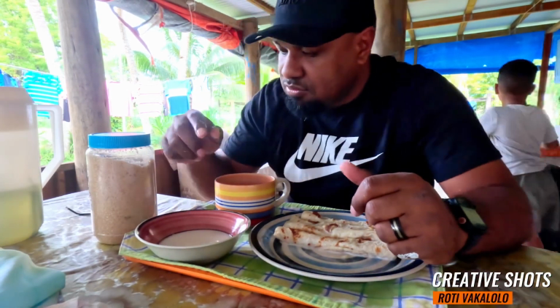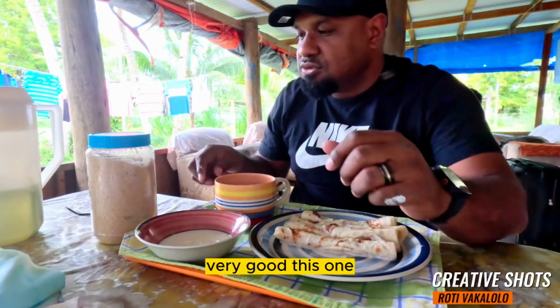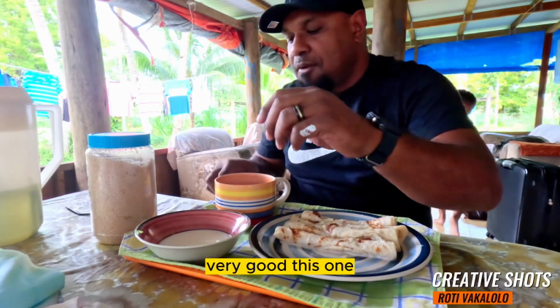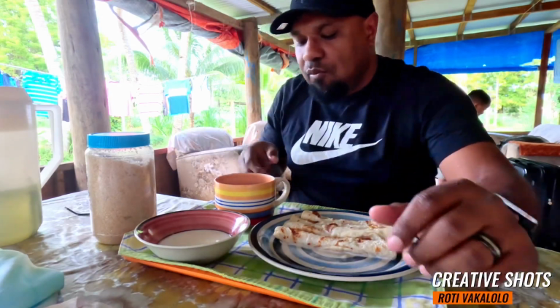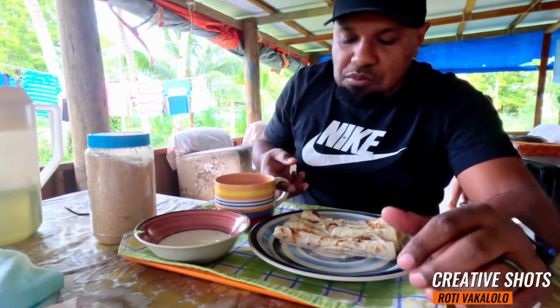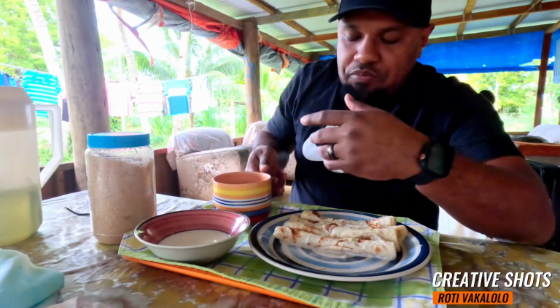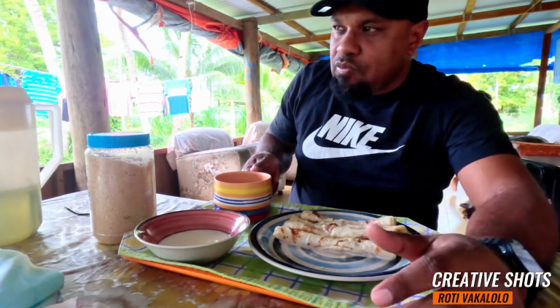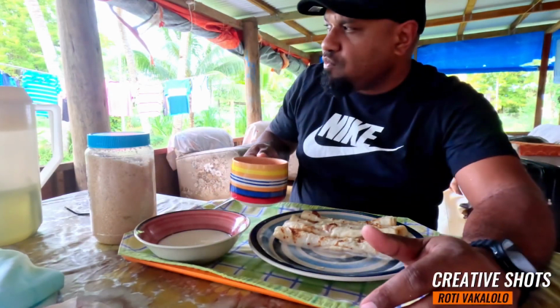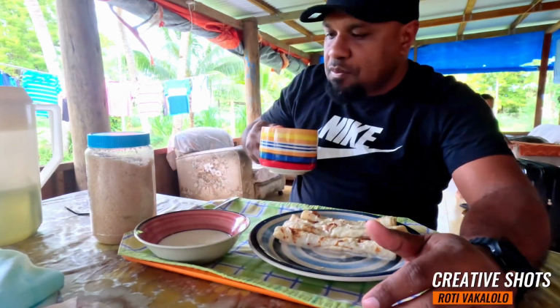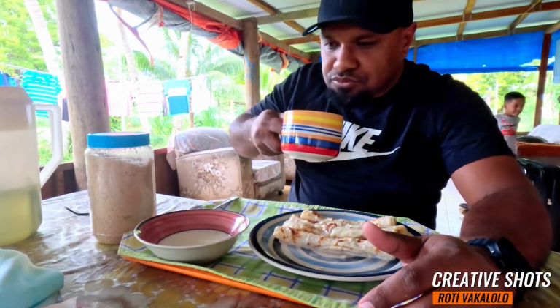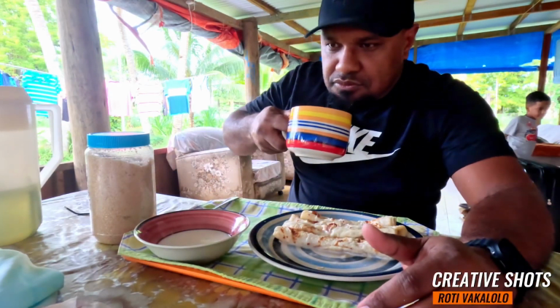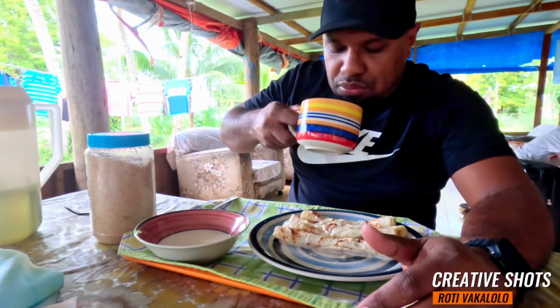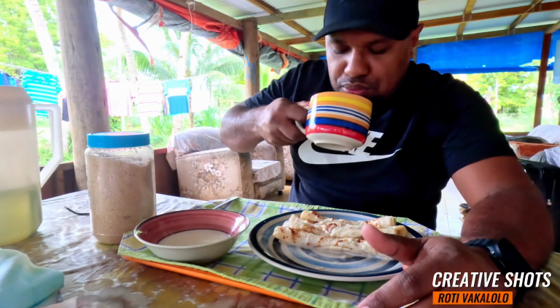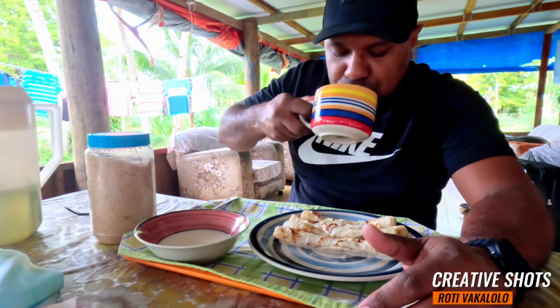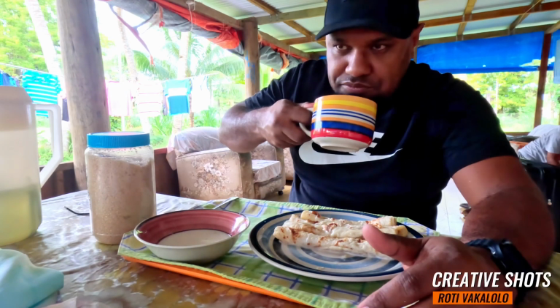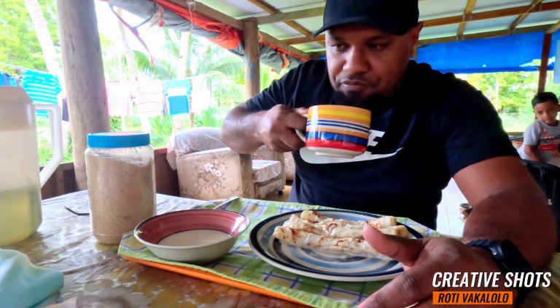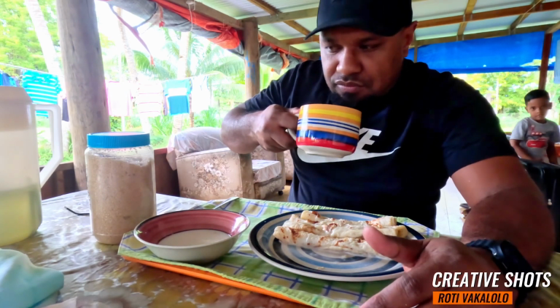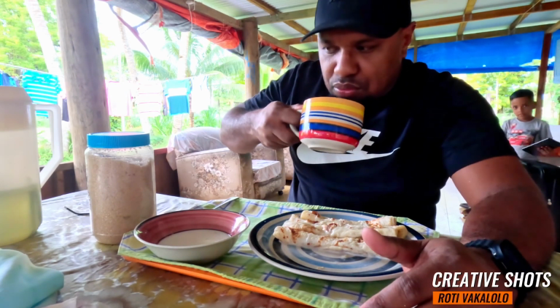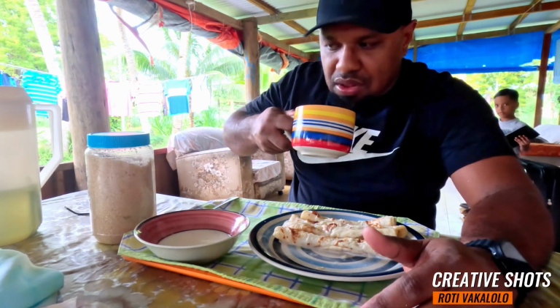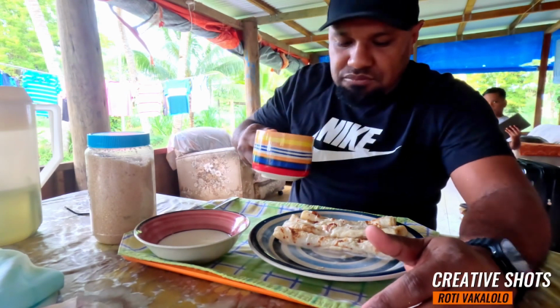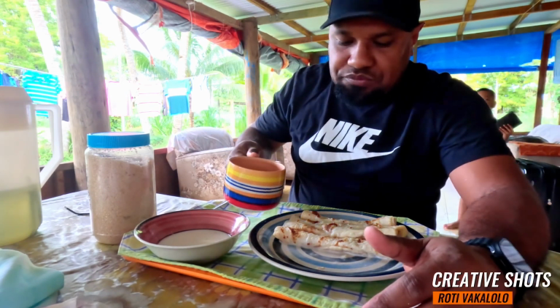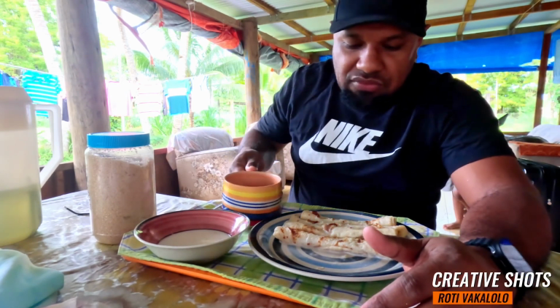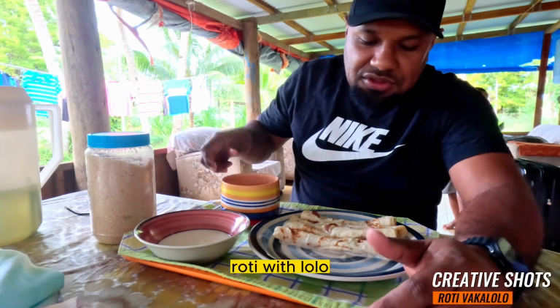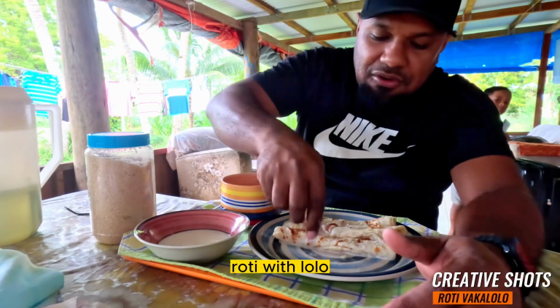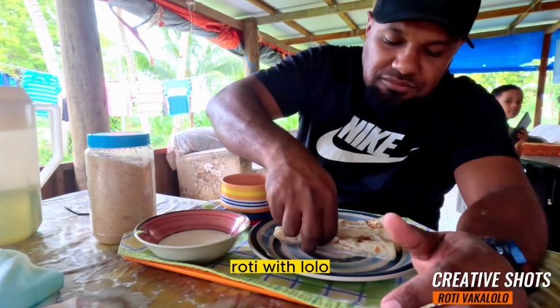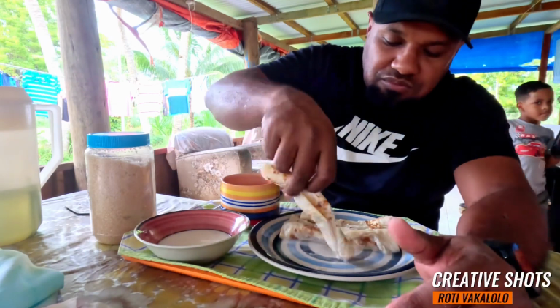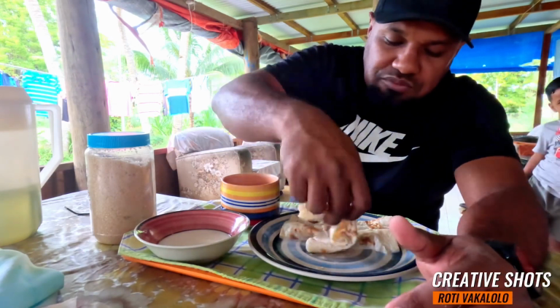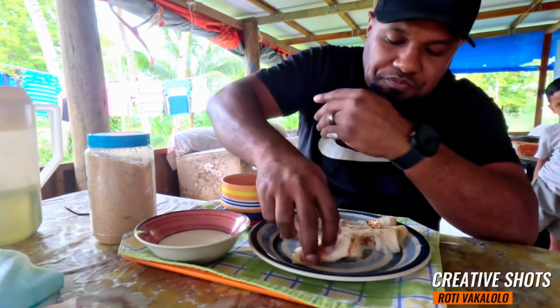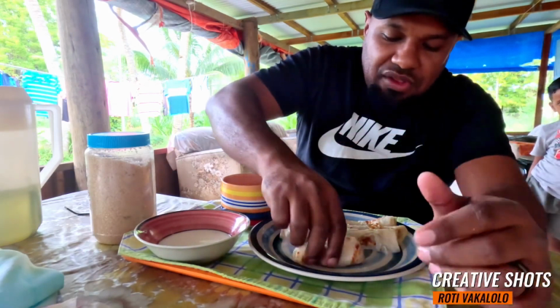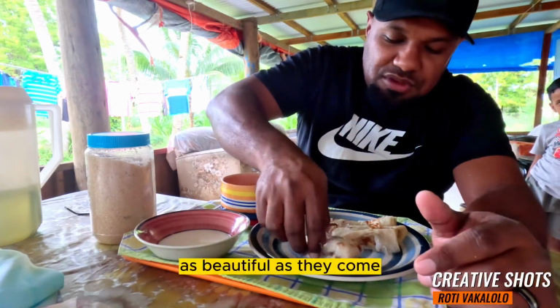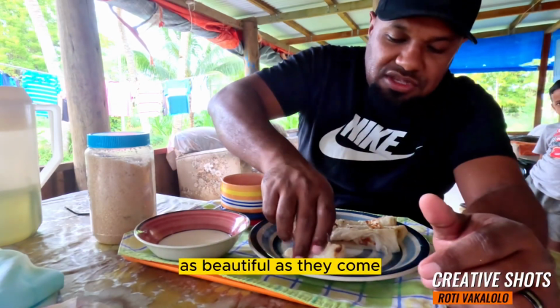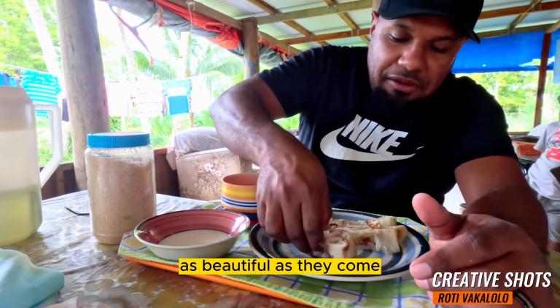Very good, this one. Roti bakalolo — it's beautiful as they come.